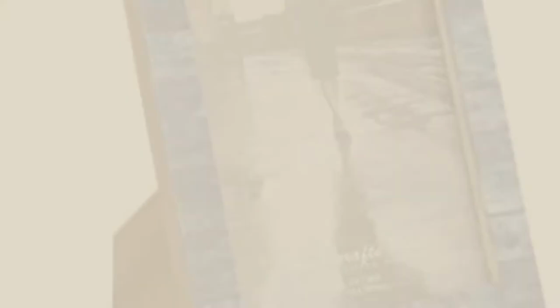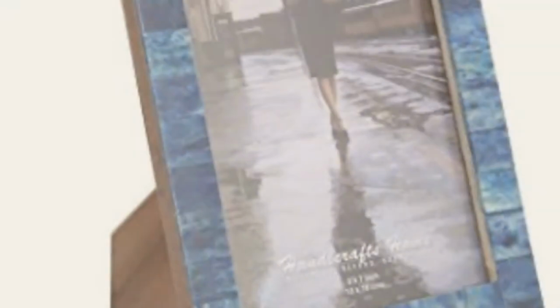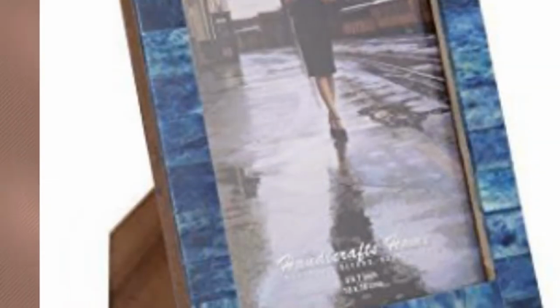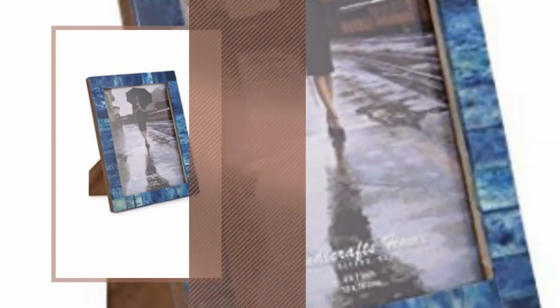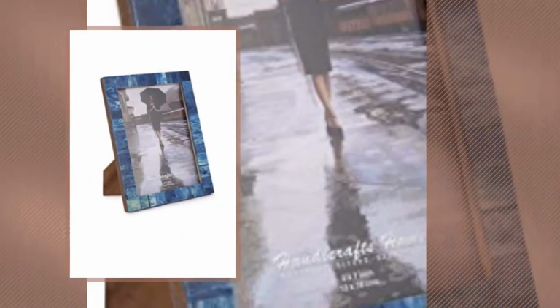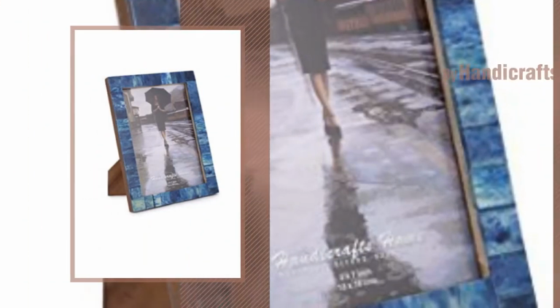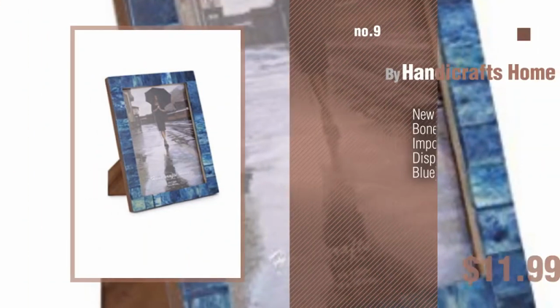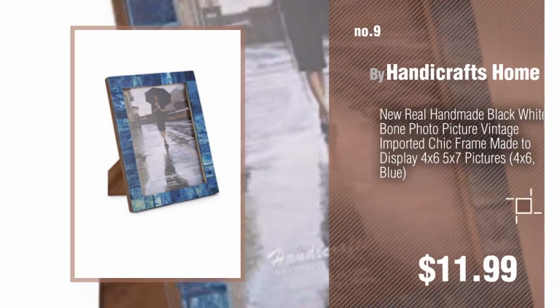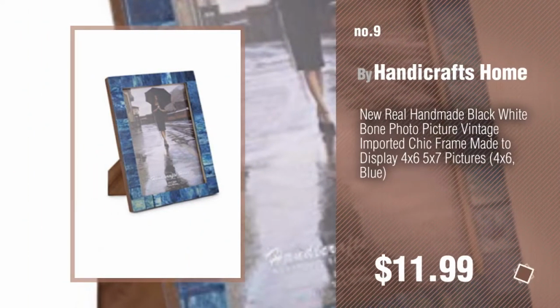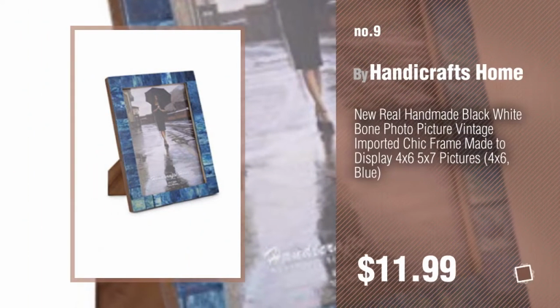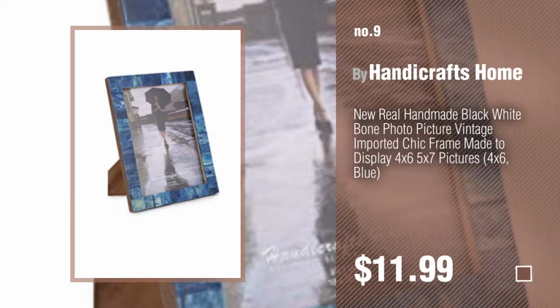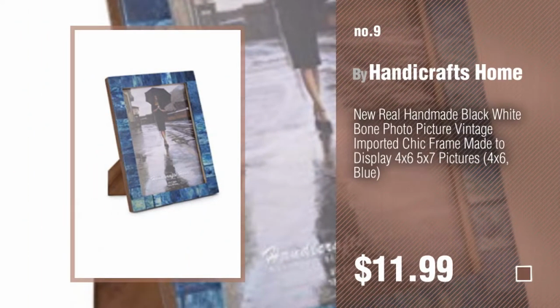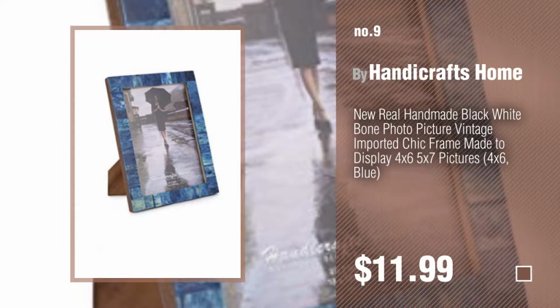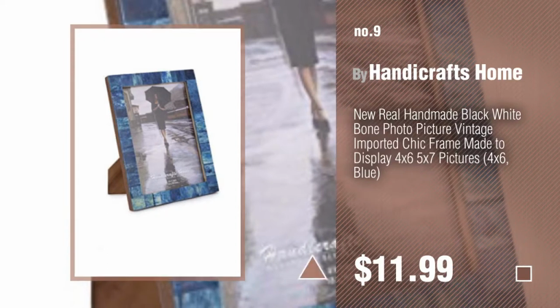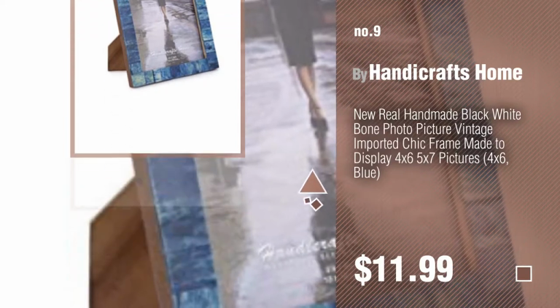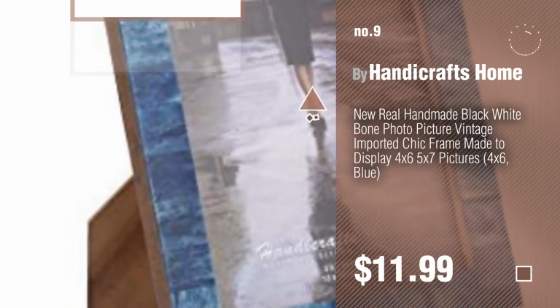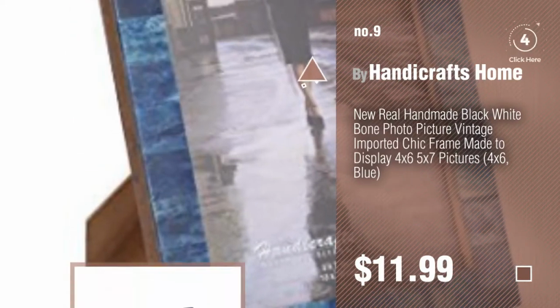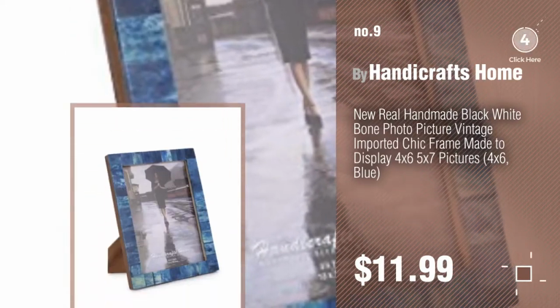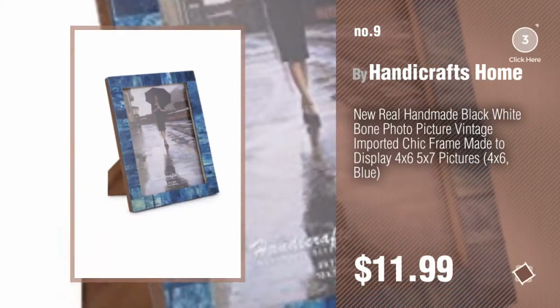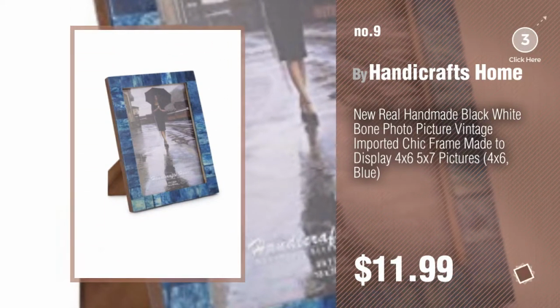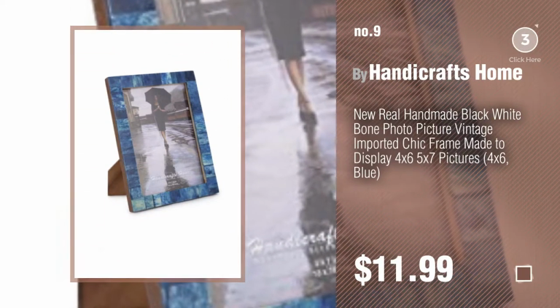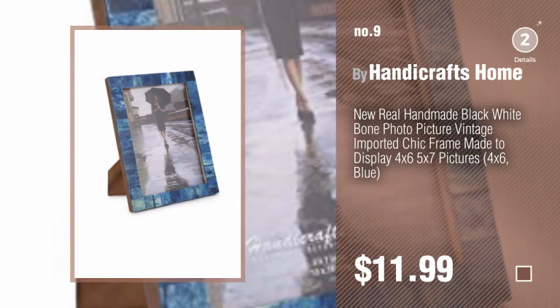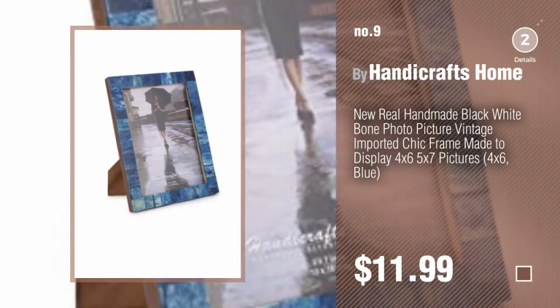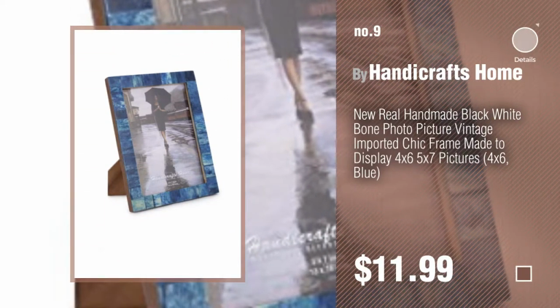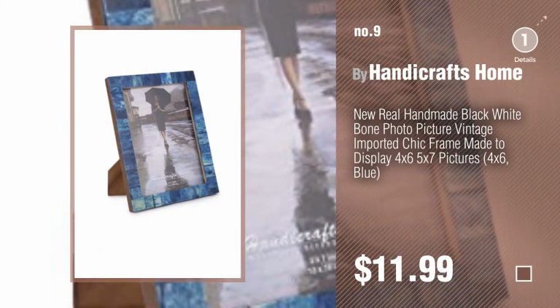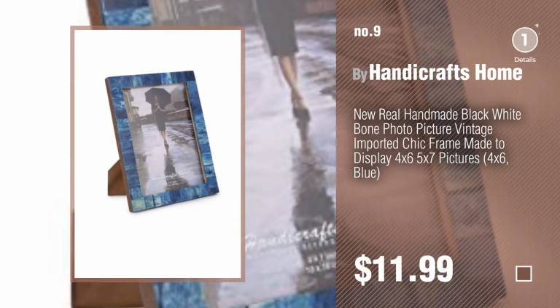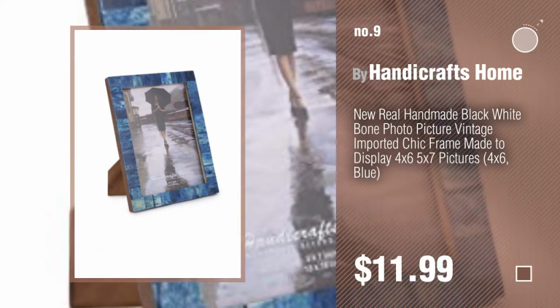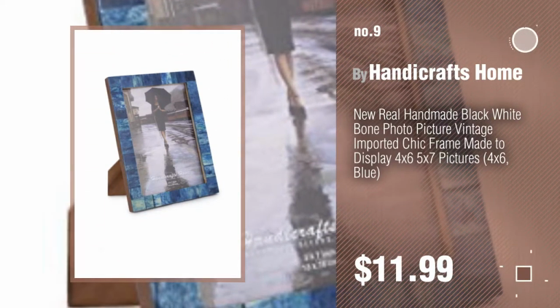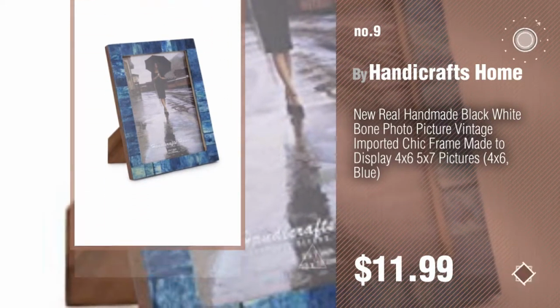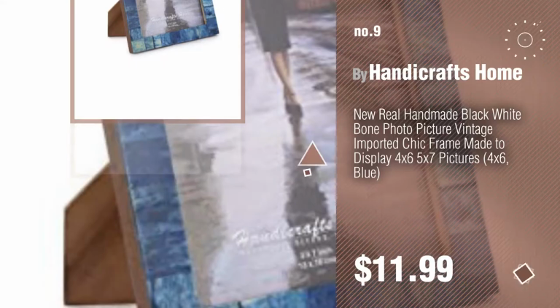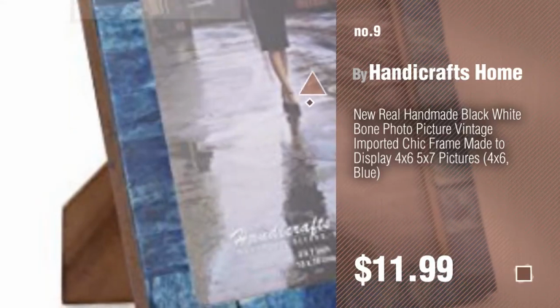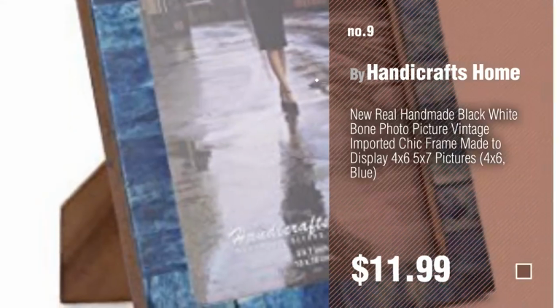Number 9, by Handicrafts Home. Discover more 4x7 rugs ideas and items to explore — click the circle in the corner.